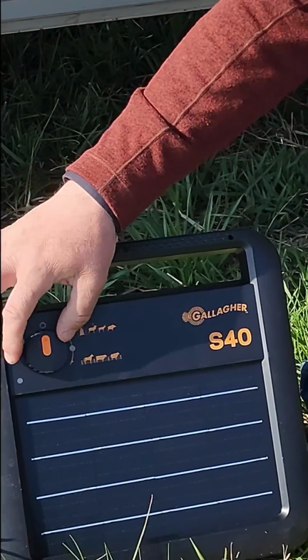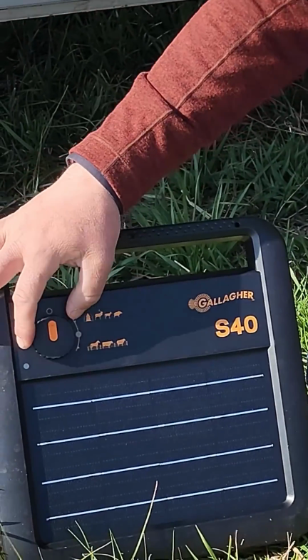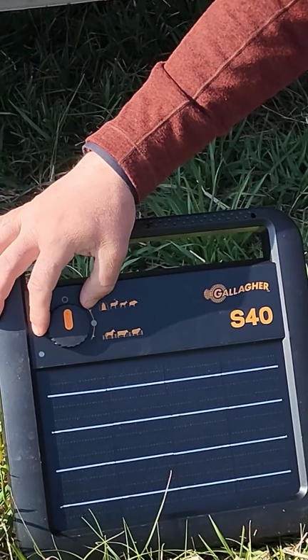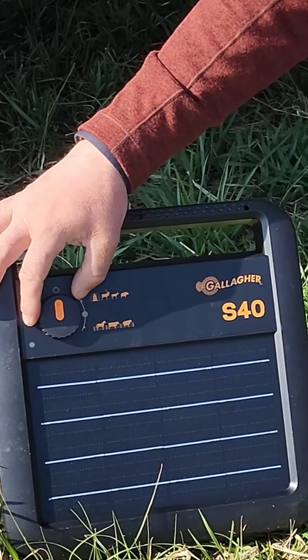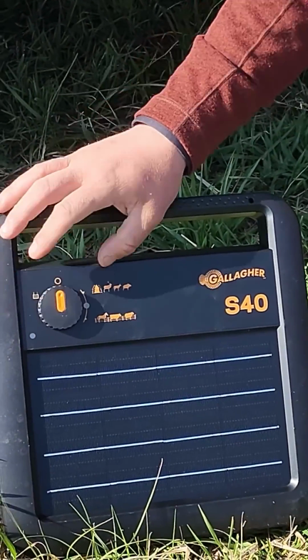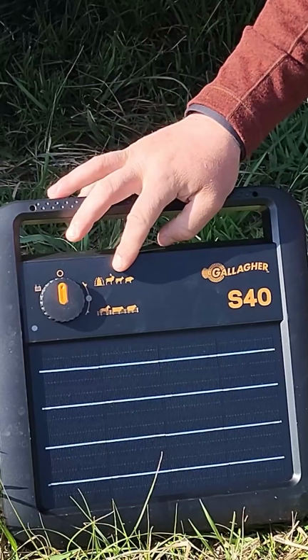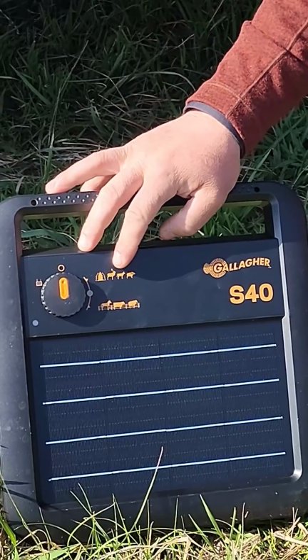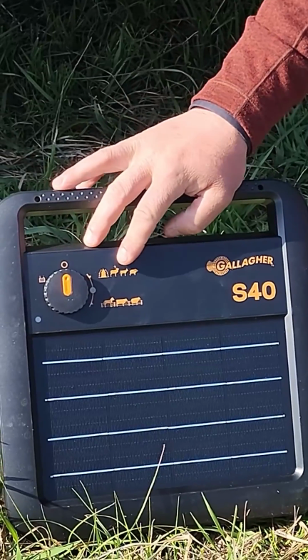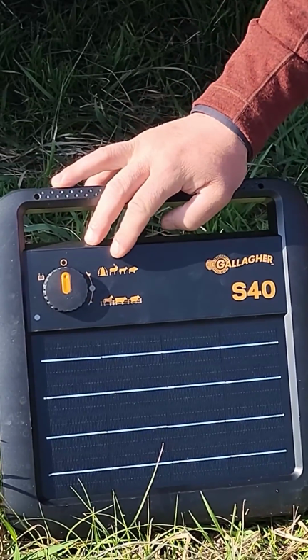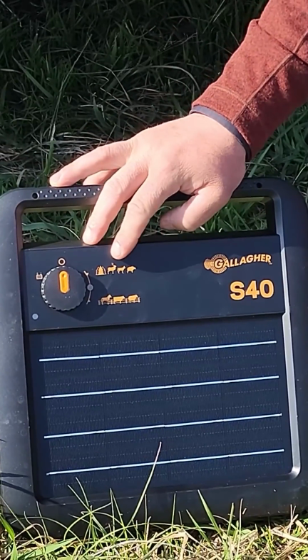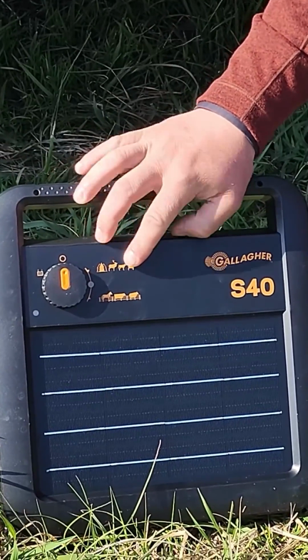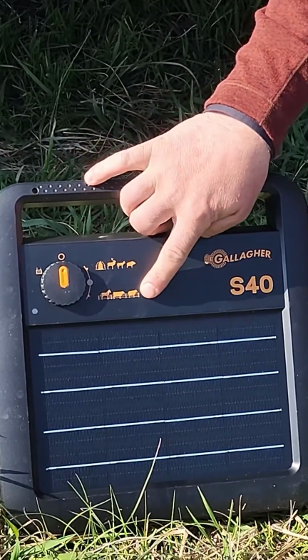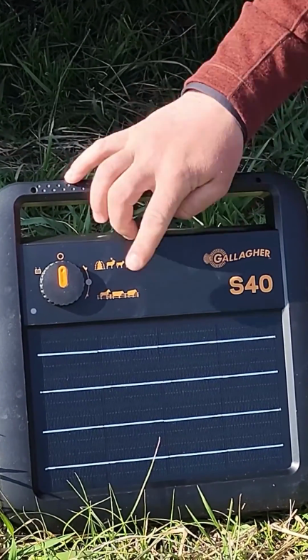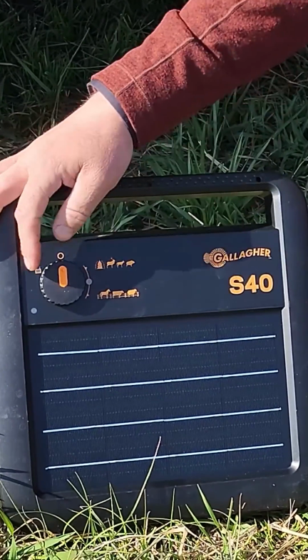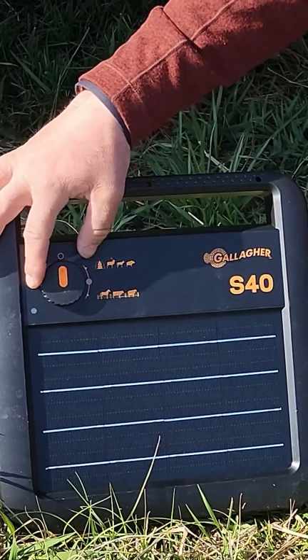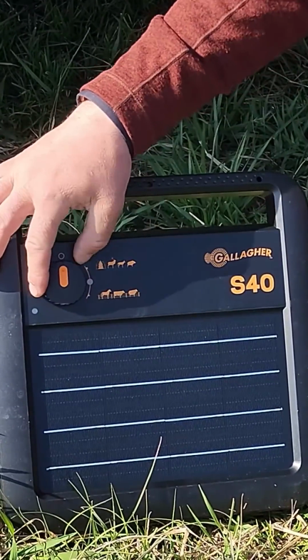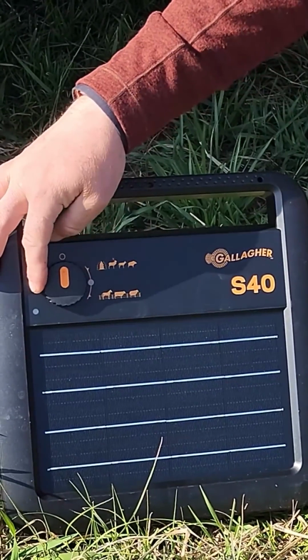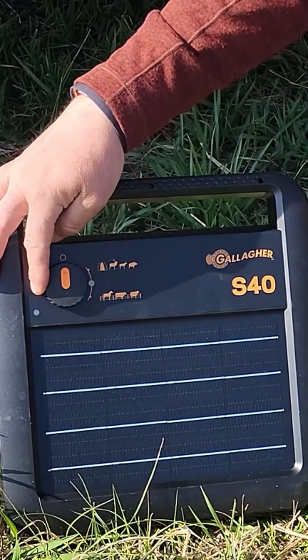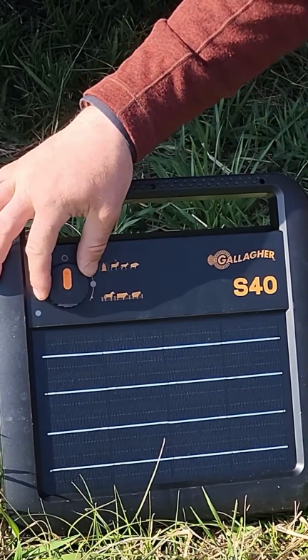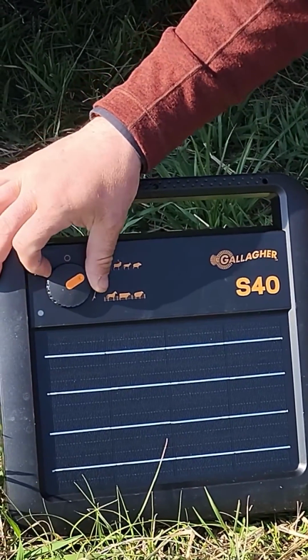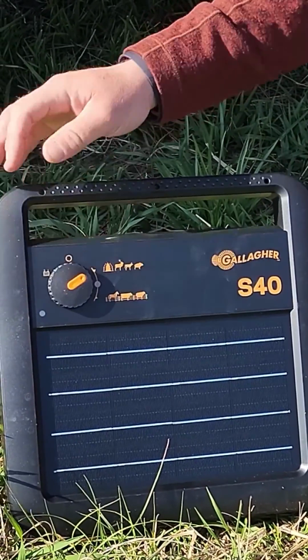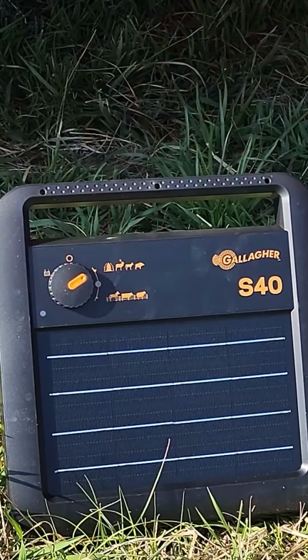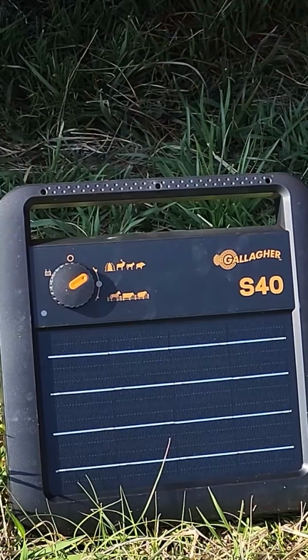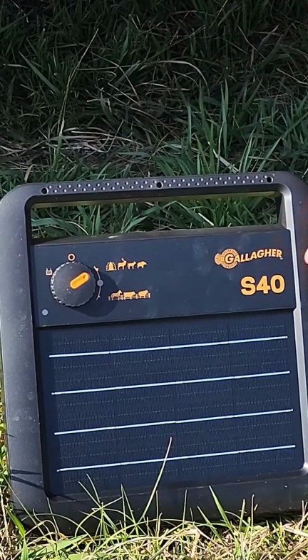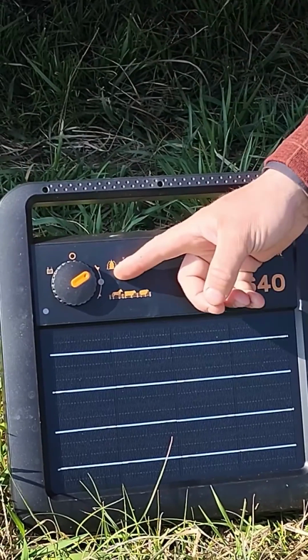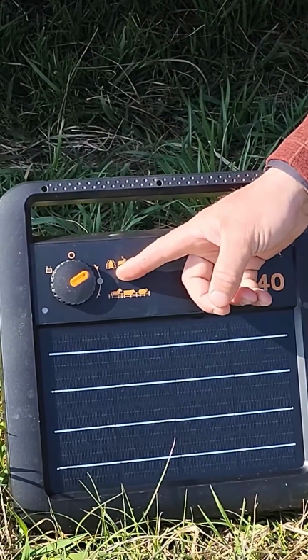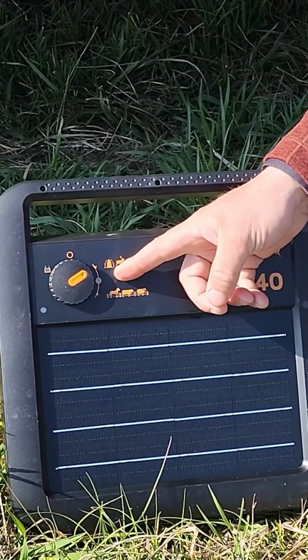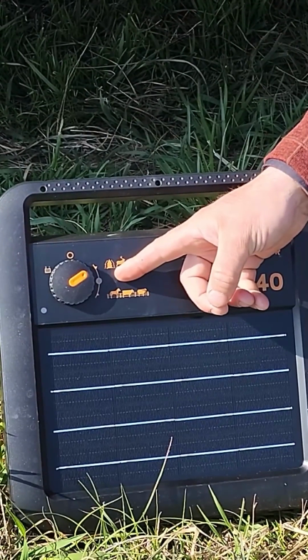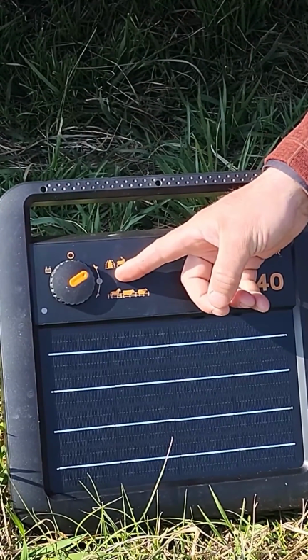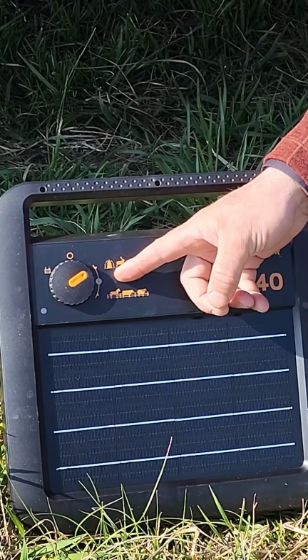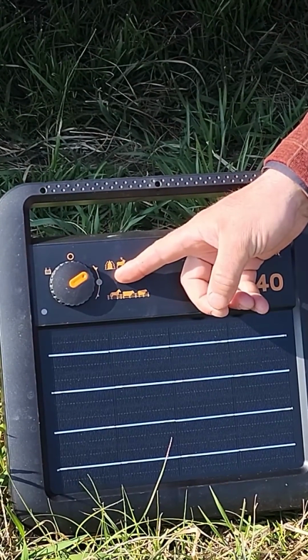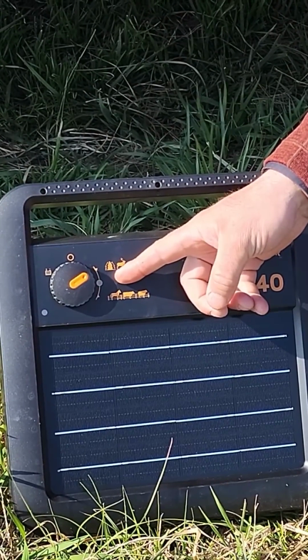This particular model has two modes: a wildlife mode and a domestic livestock mode. You can turn it on to either. You can see we have a green flashing light, which is always a good sign.